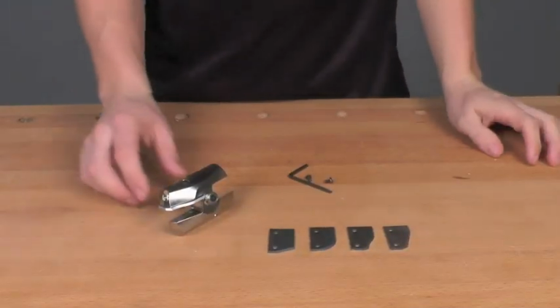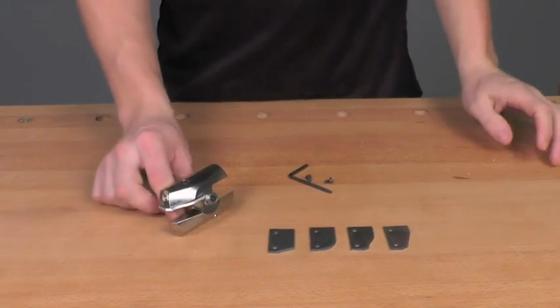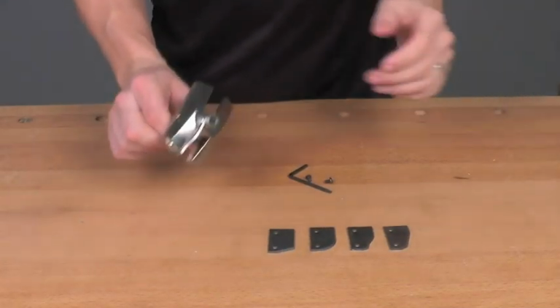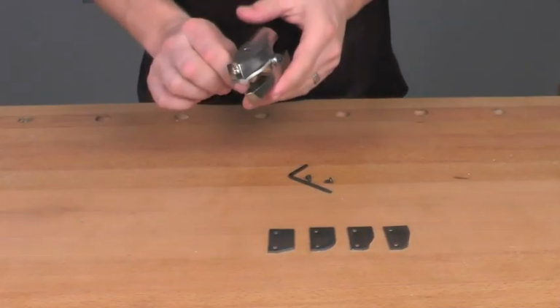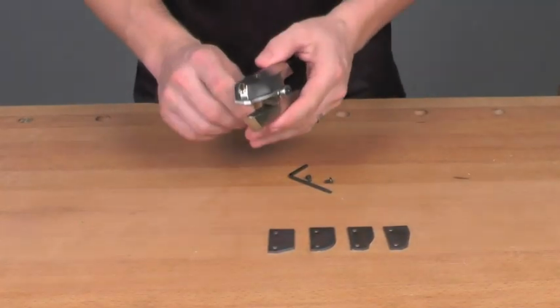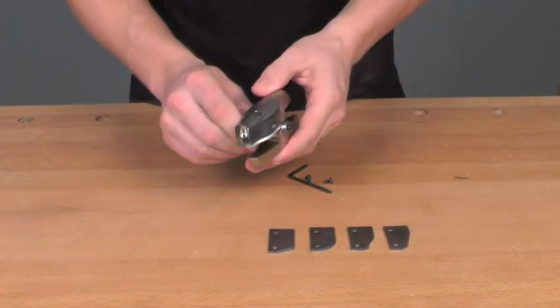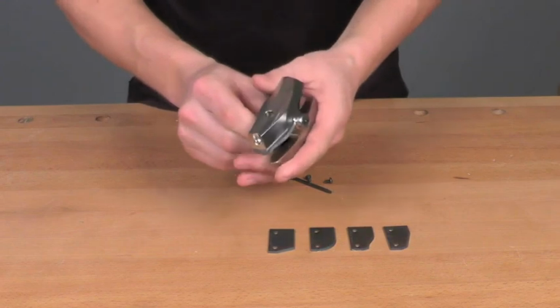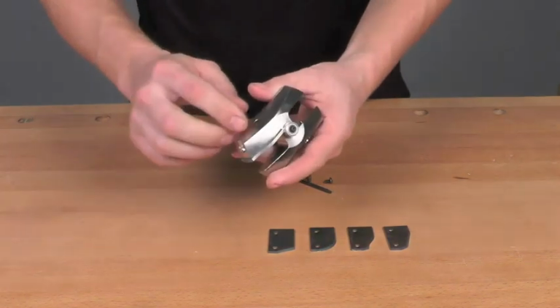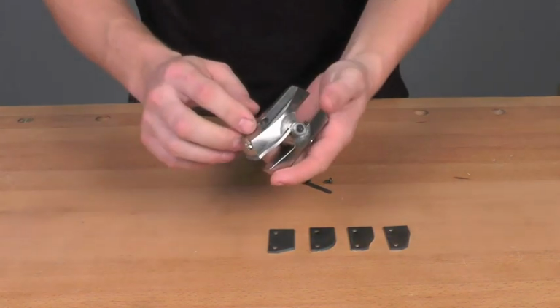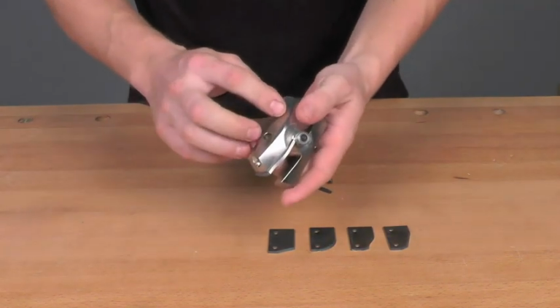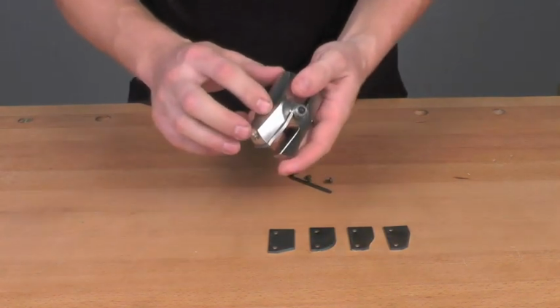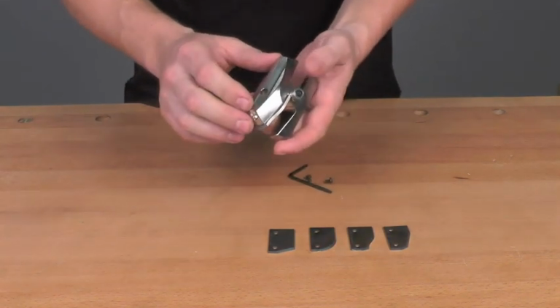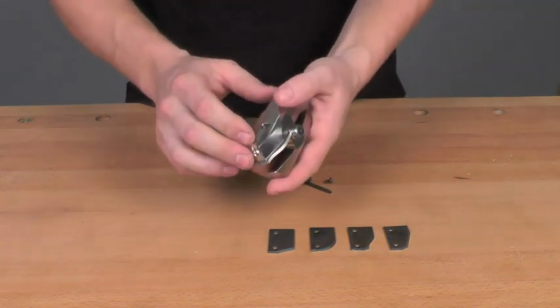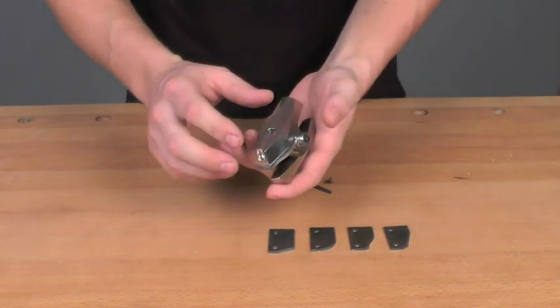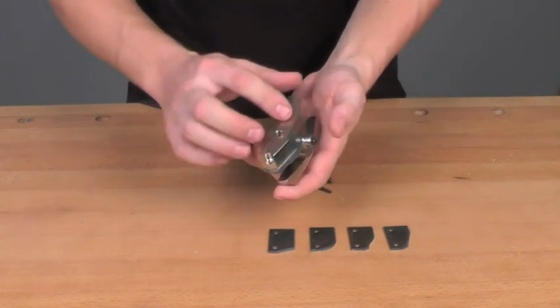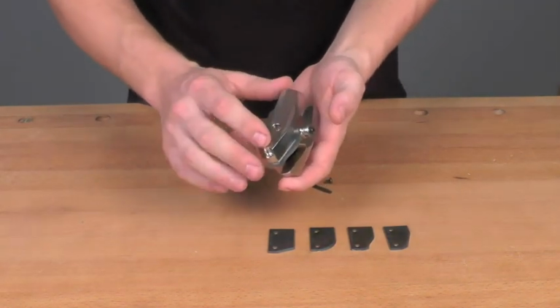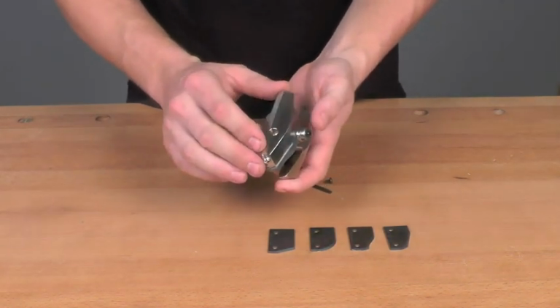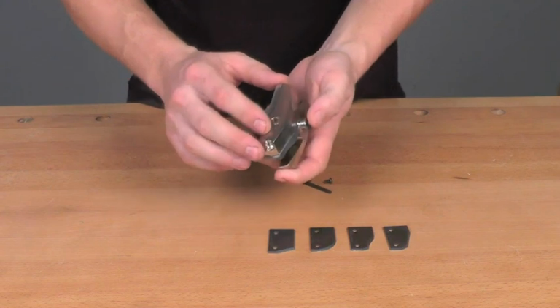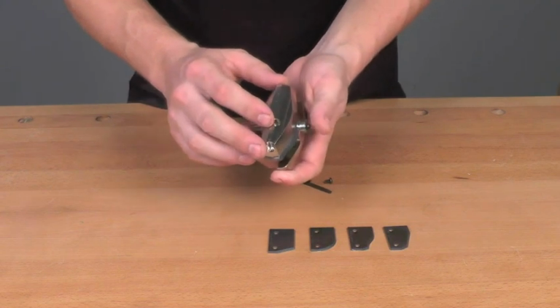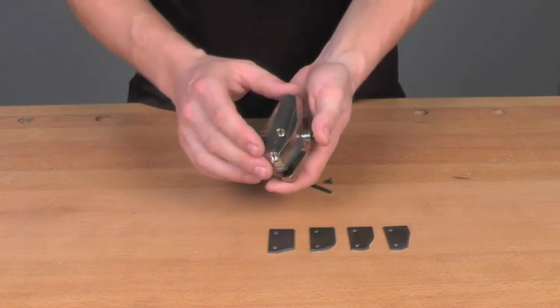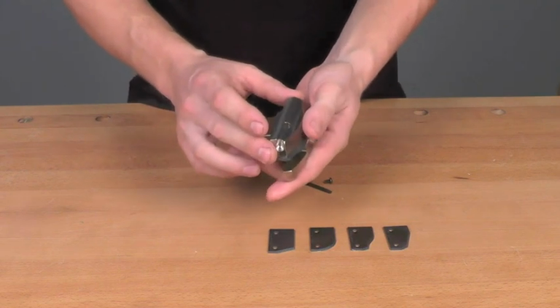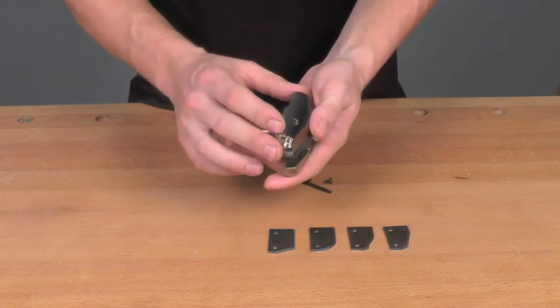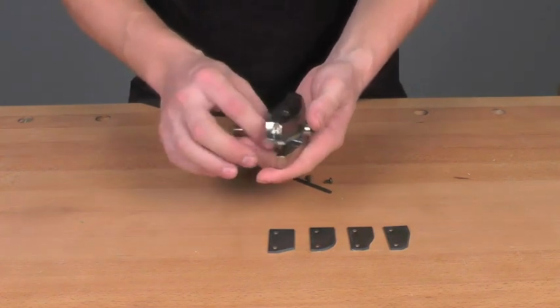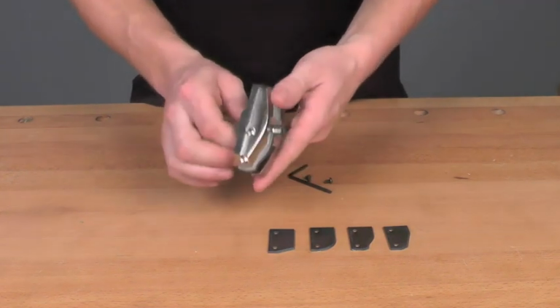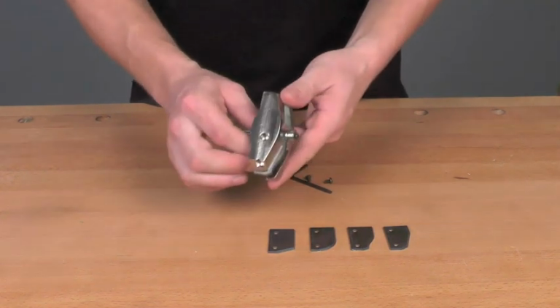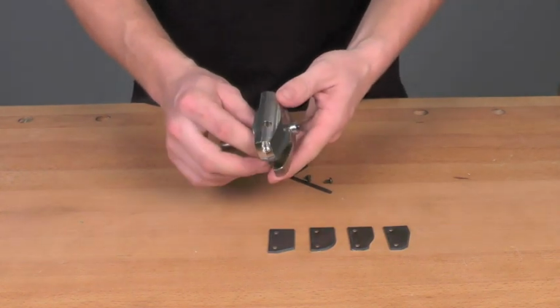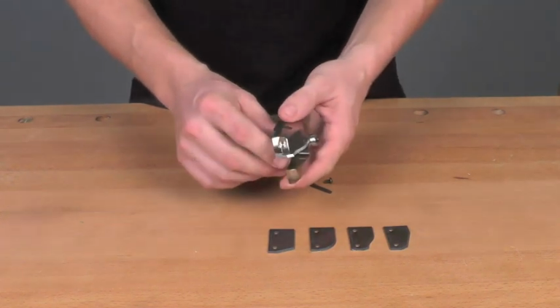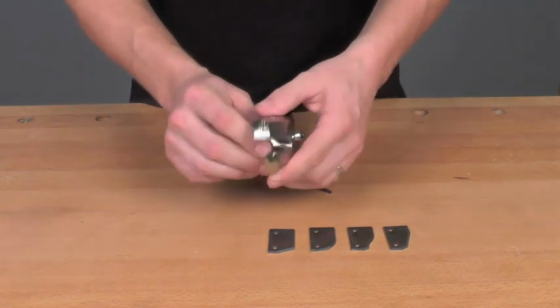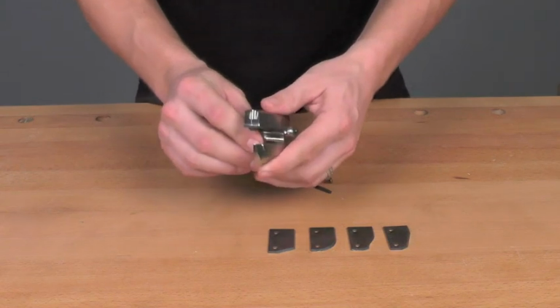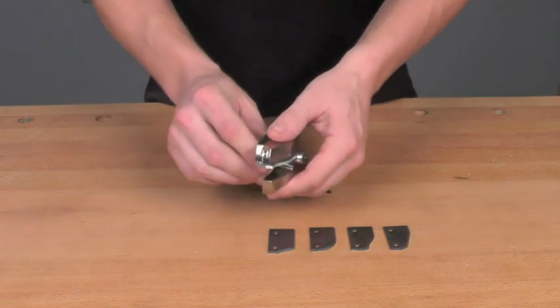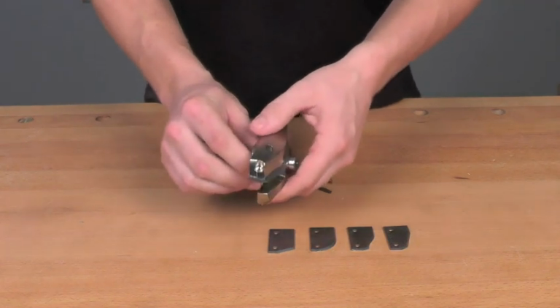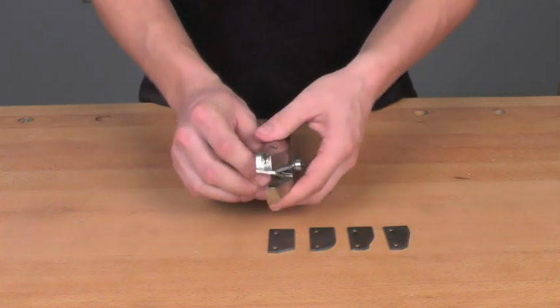Infinity's Insert Pro Panel Raising Bit features a nickel armor coated body. This eliminates rusting, as well as prevents the buildup of sap and resin on the bit body during use. This makes cleanup quick and easy.